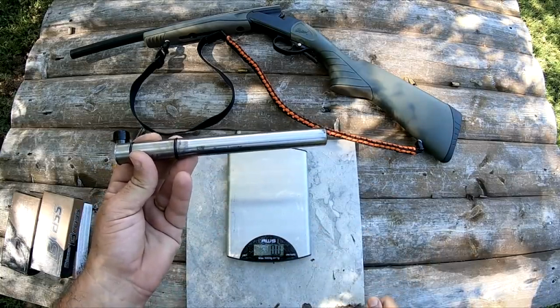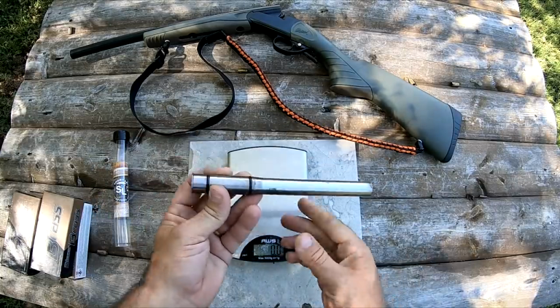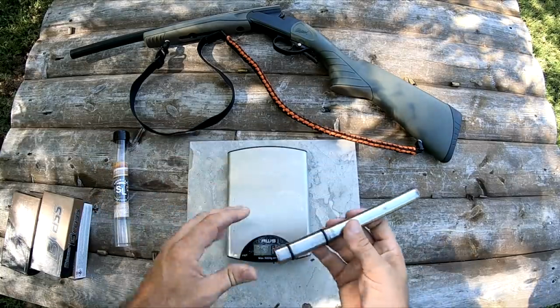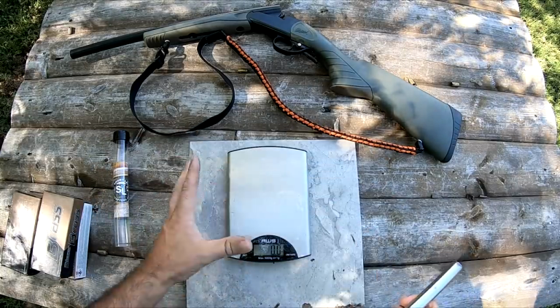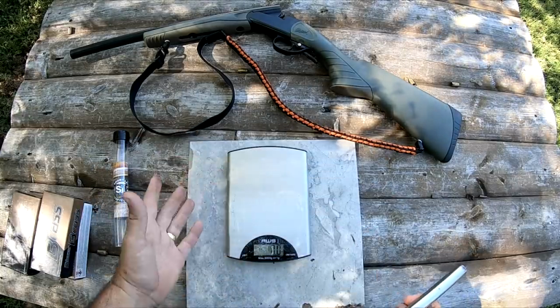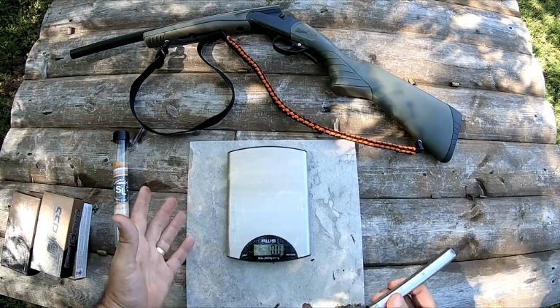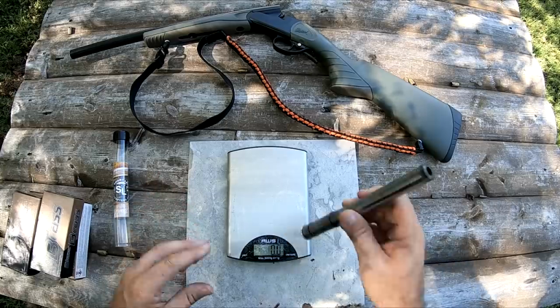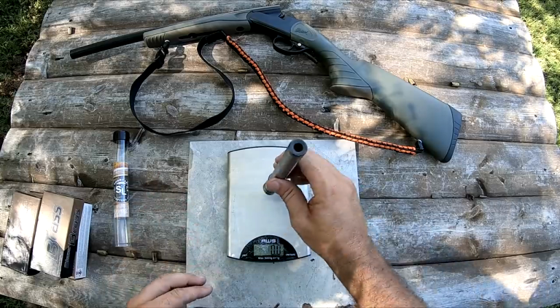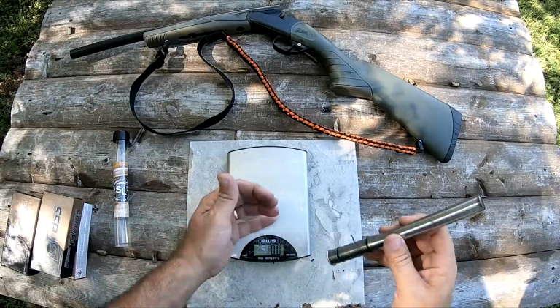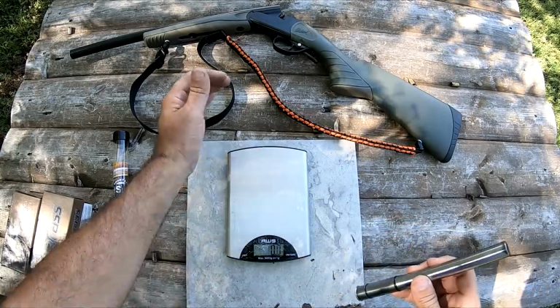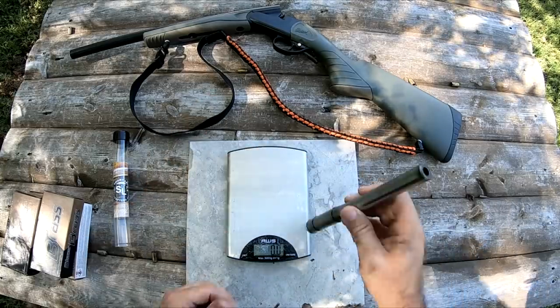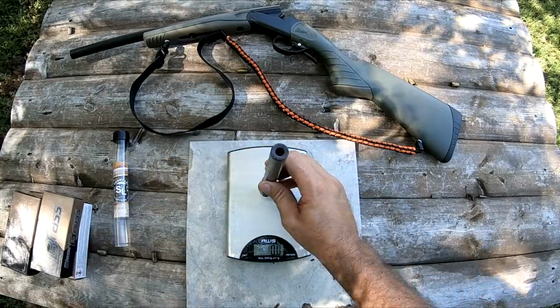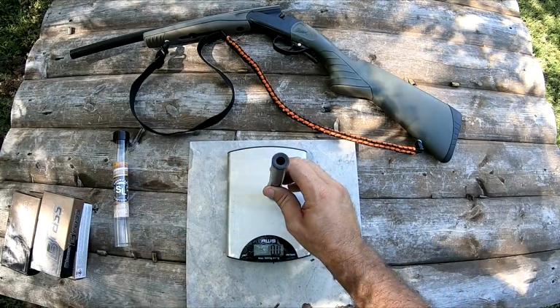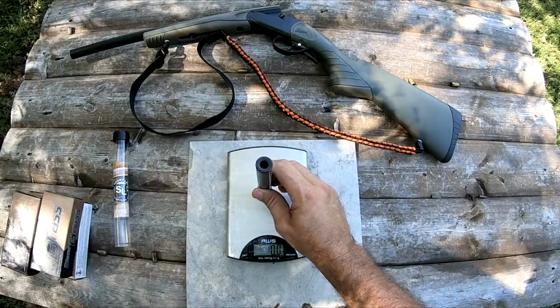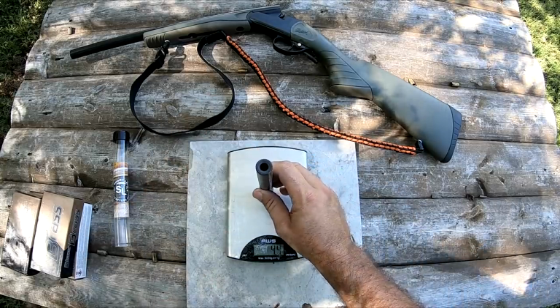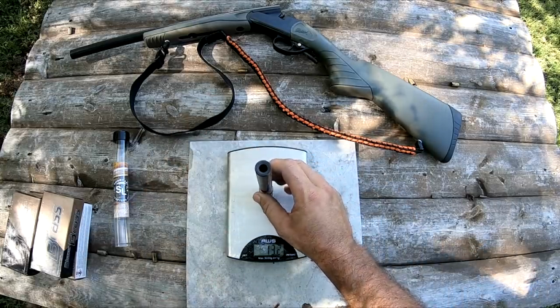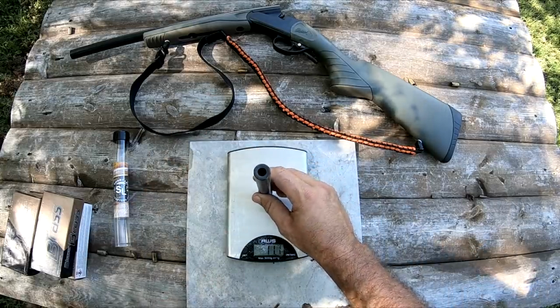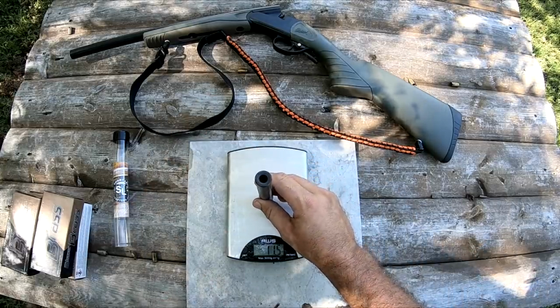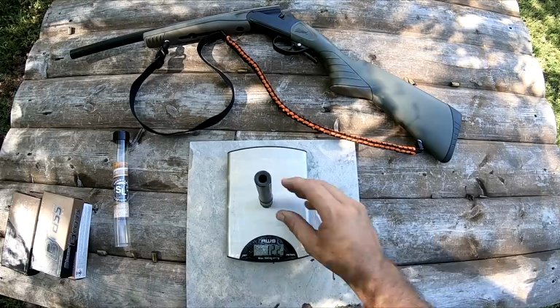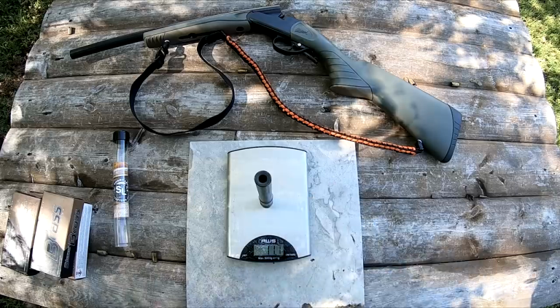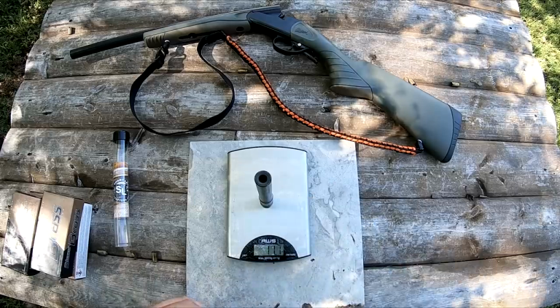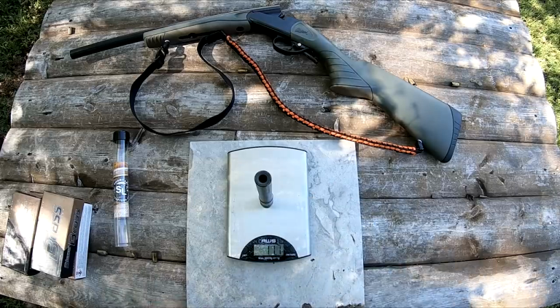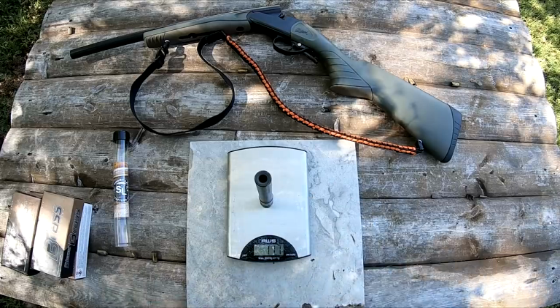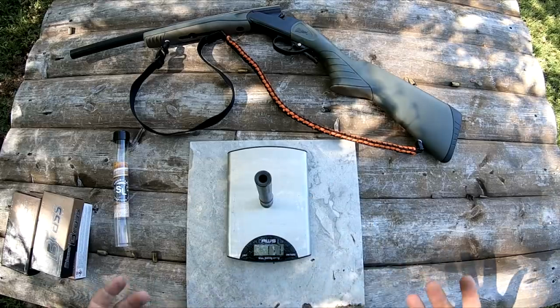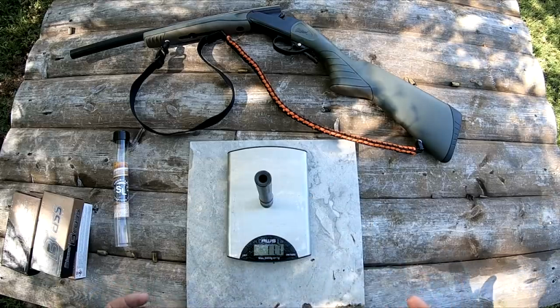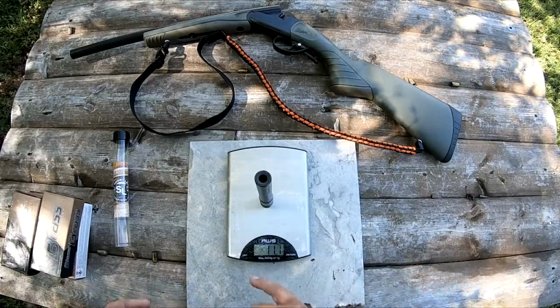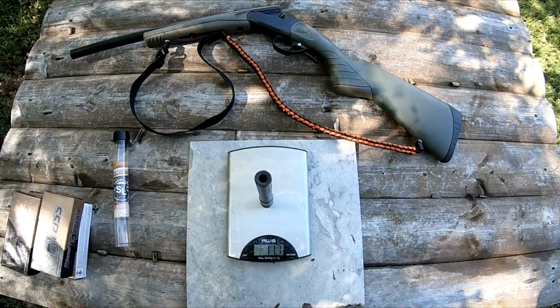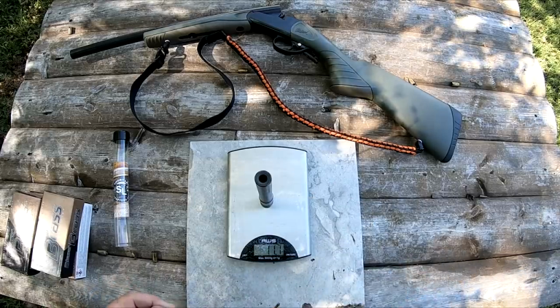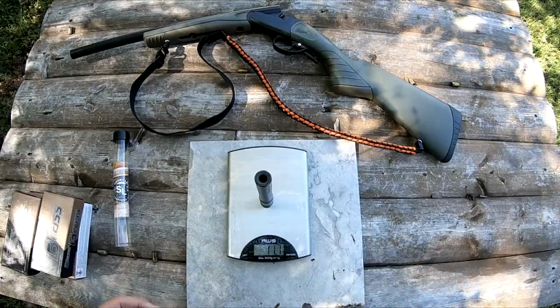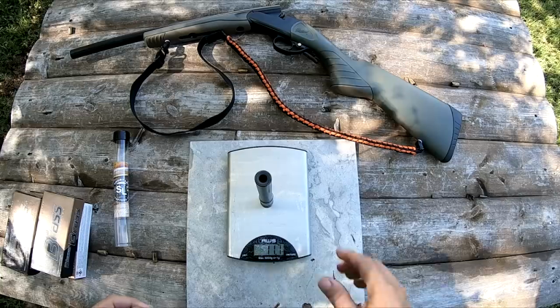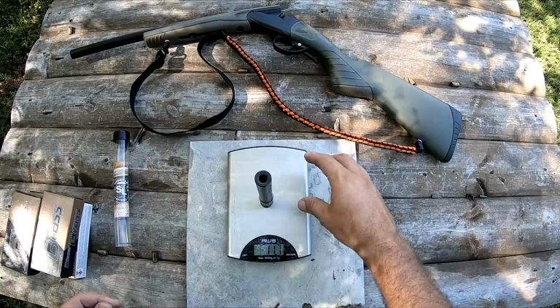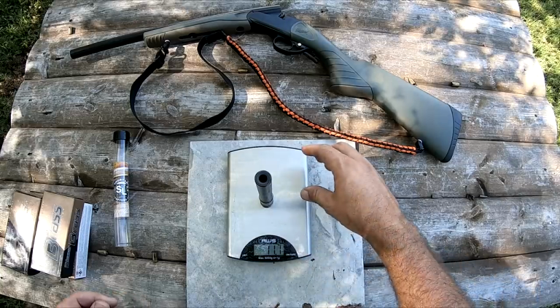Let's weigh this thing and see what it weighs — I haven't weighed it yet. This is just a food scale, not certified or calibrated perfectly, but it does seem to be pretty close on everything I've weighed. It's 11.7 ounces for this particular adapter.